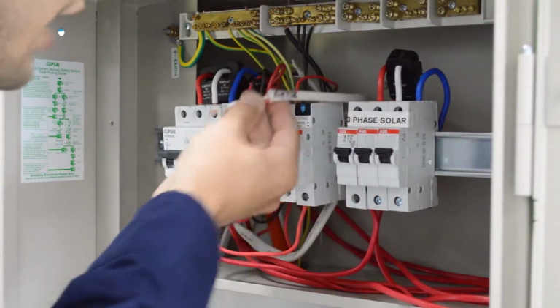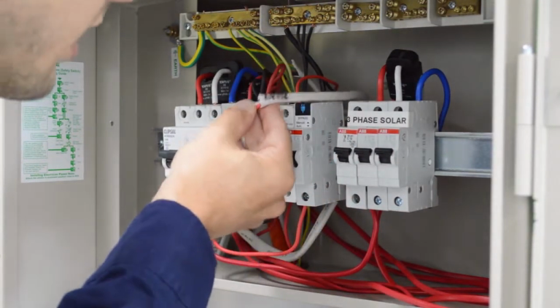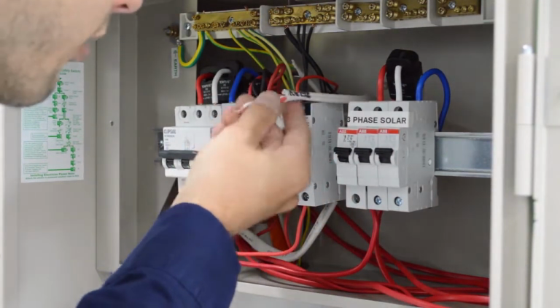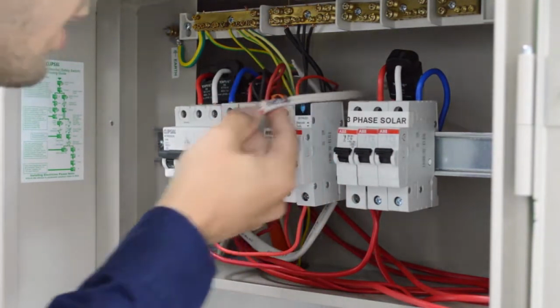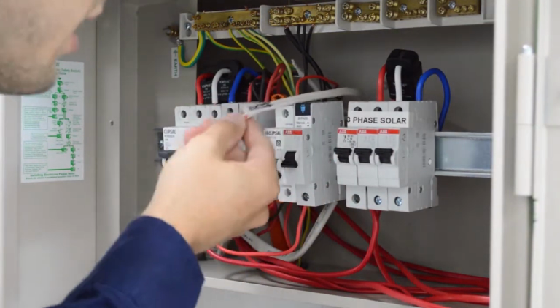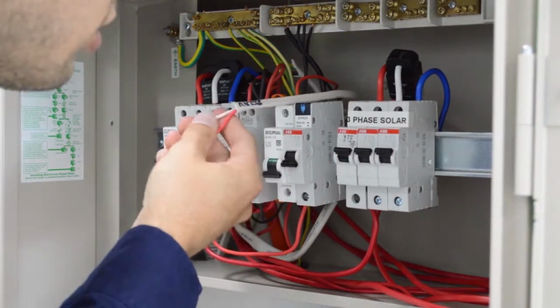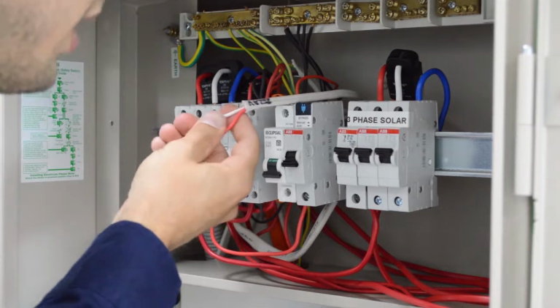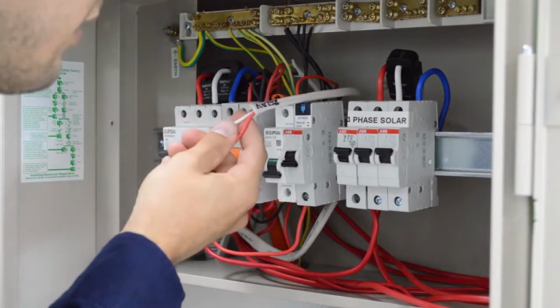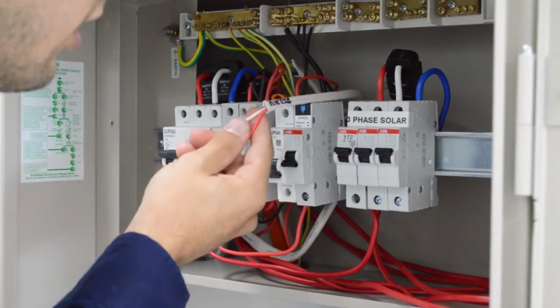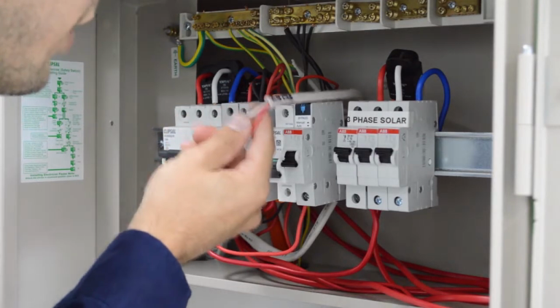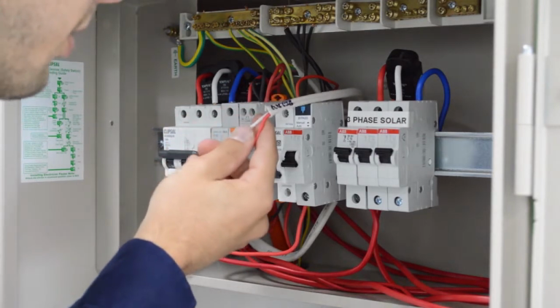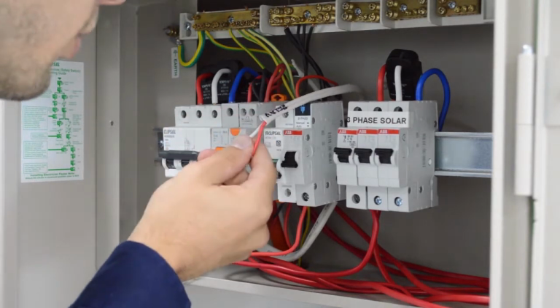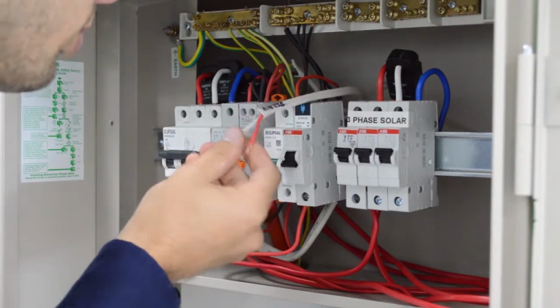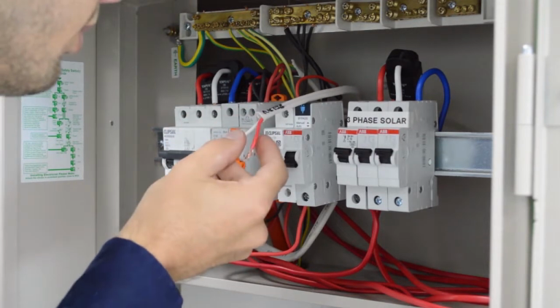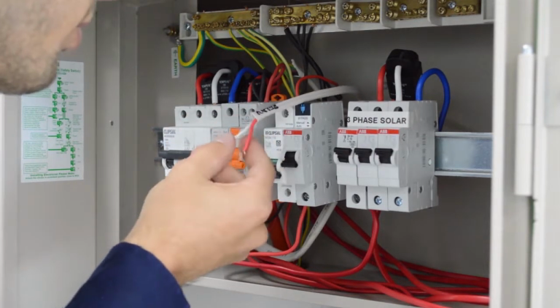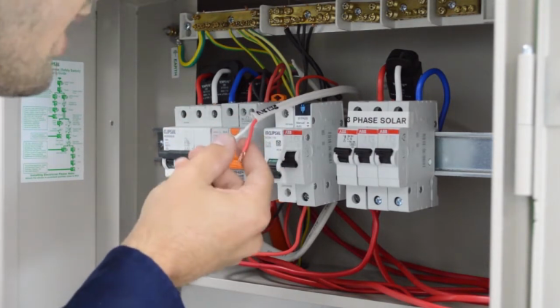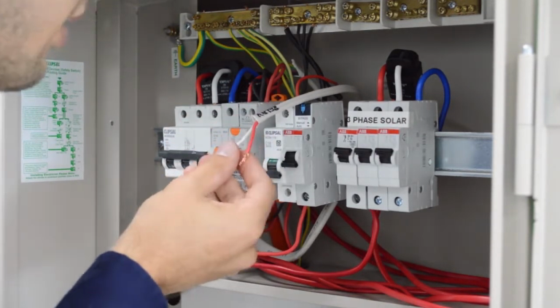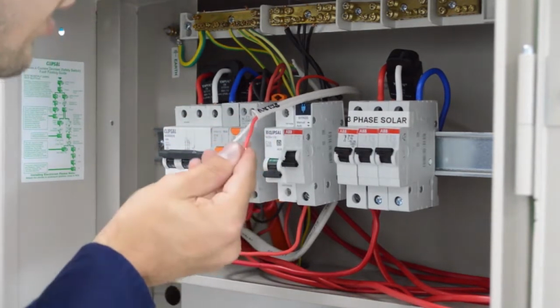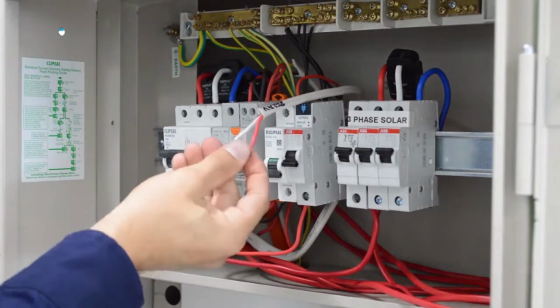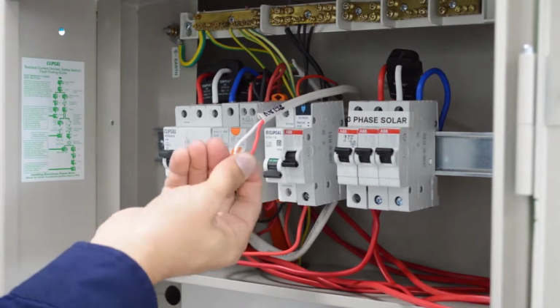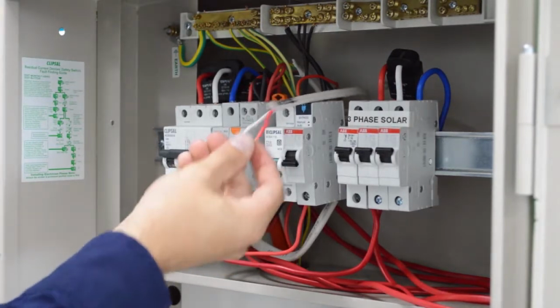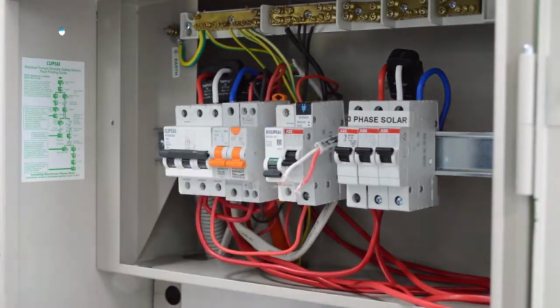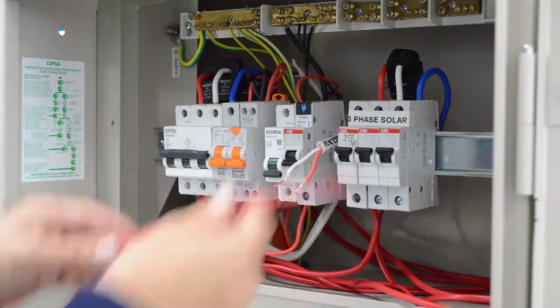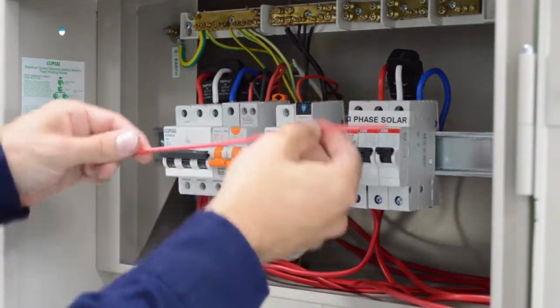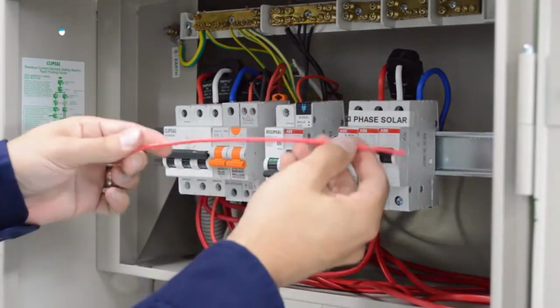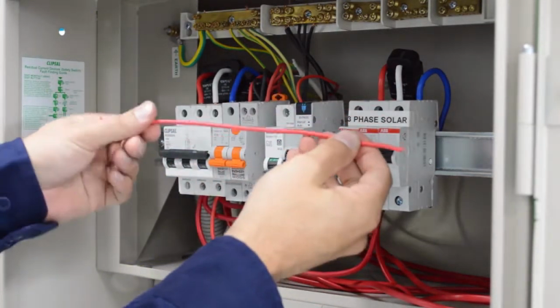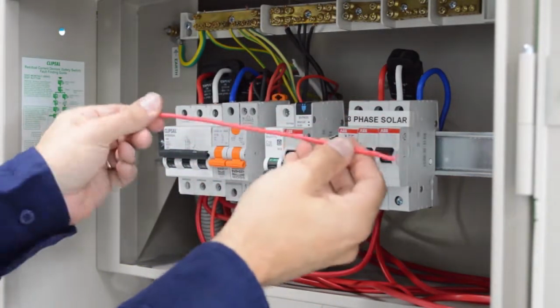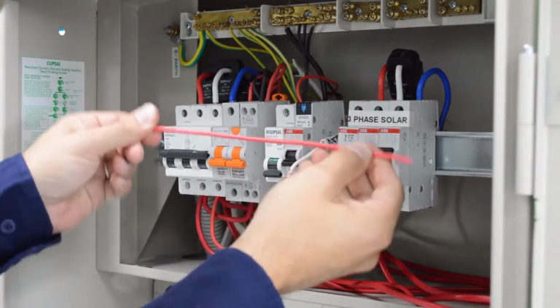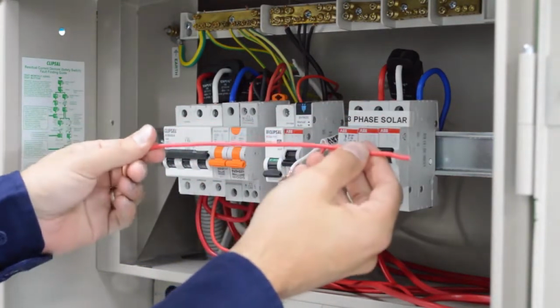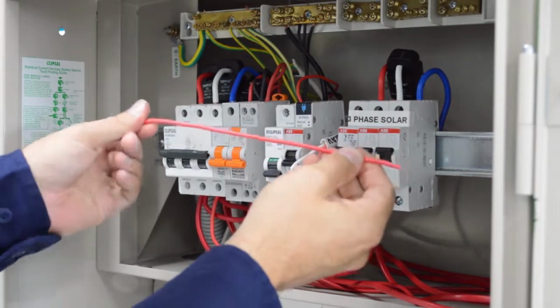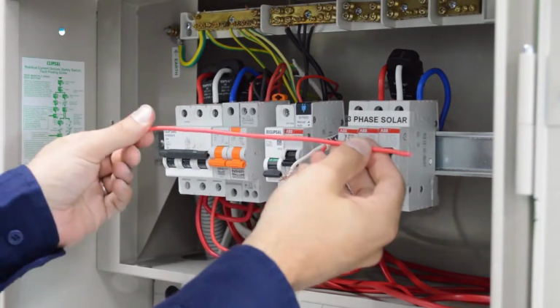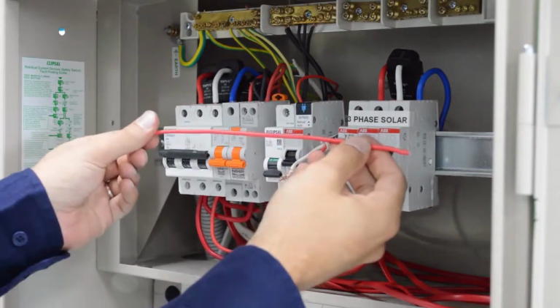As you can see, I have run in one twin active for this purpose, which will come from the relay in the CT200 unit. You will also need a similar sized cable as the circuit being switched.